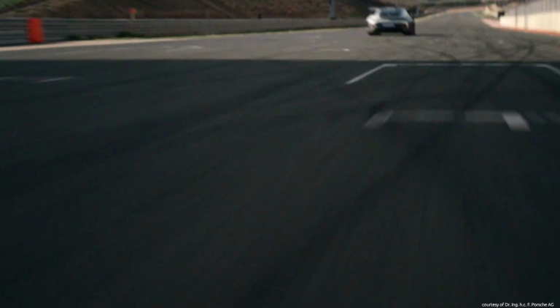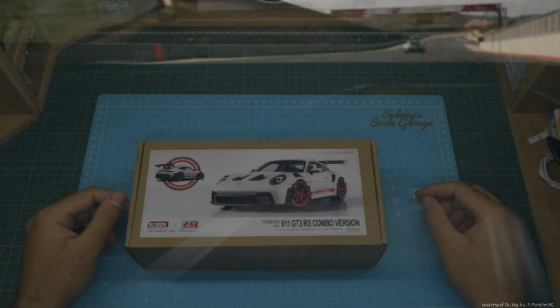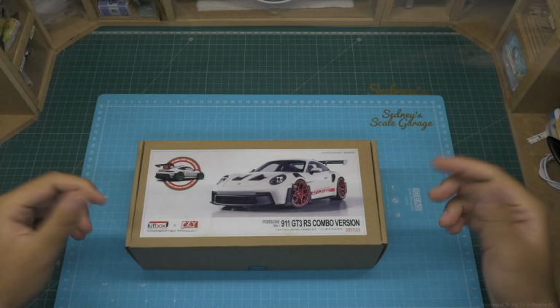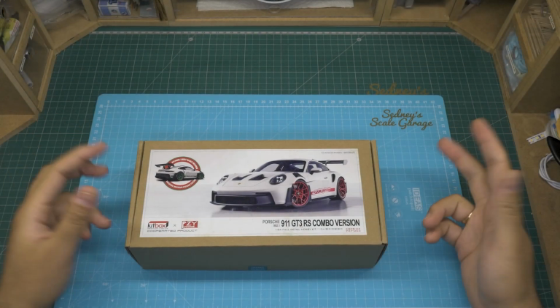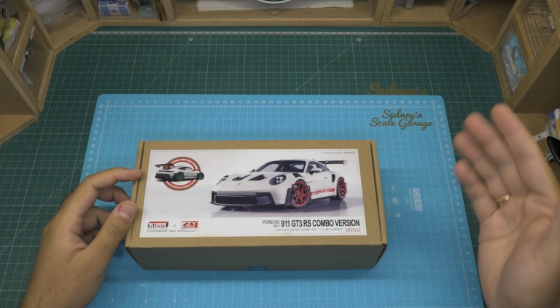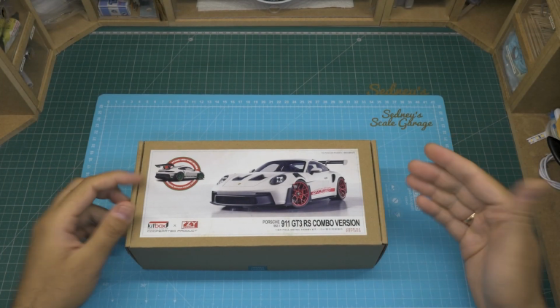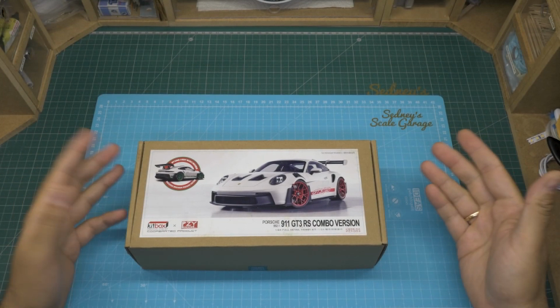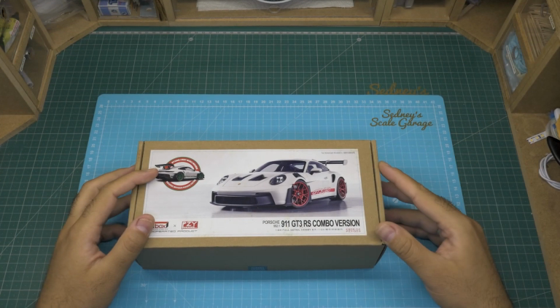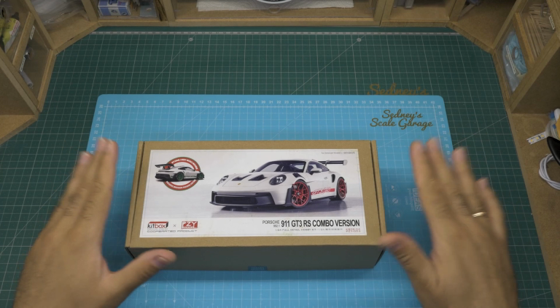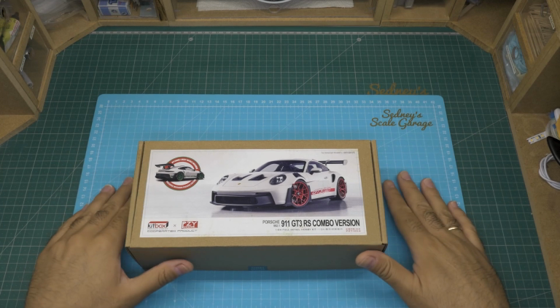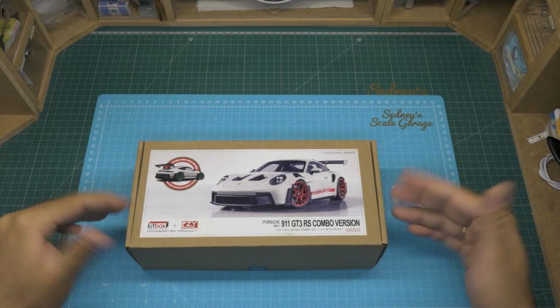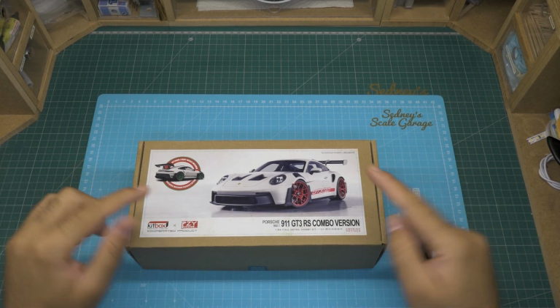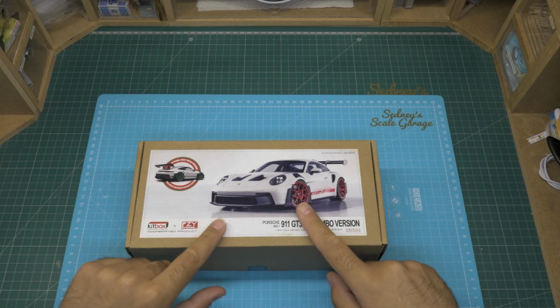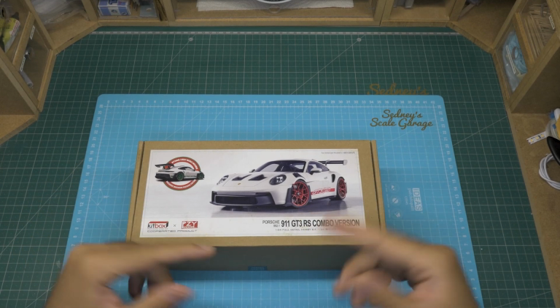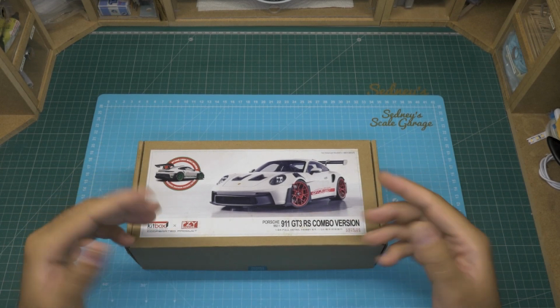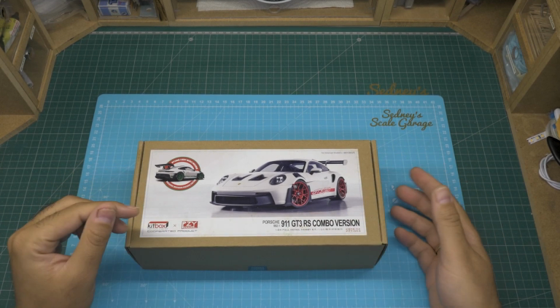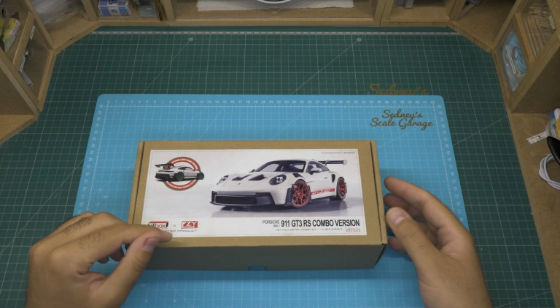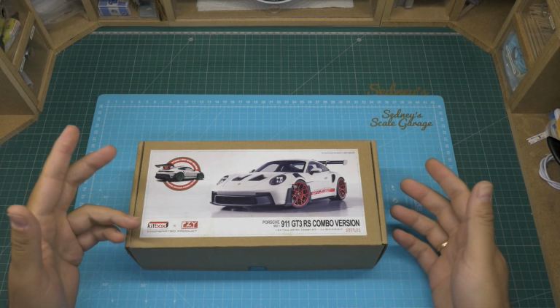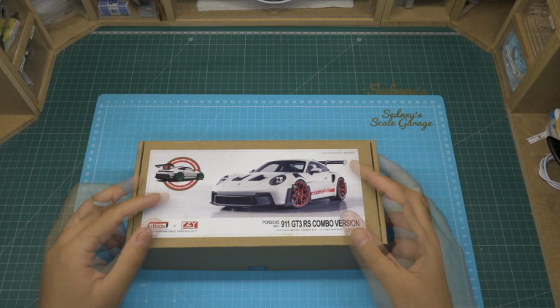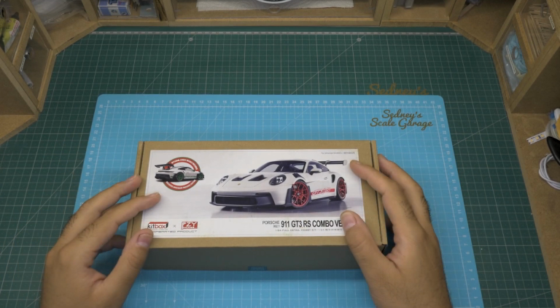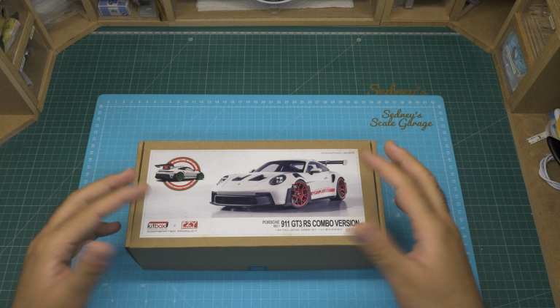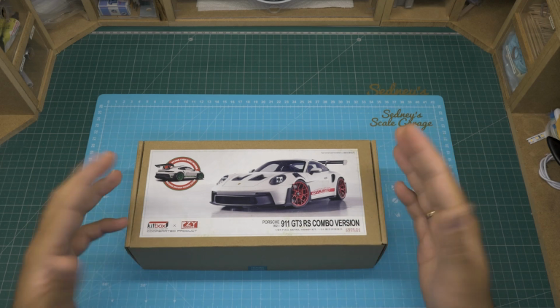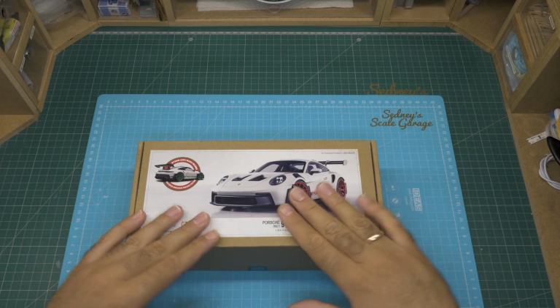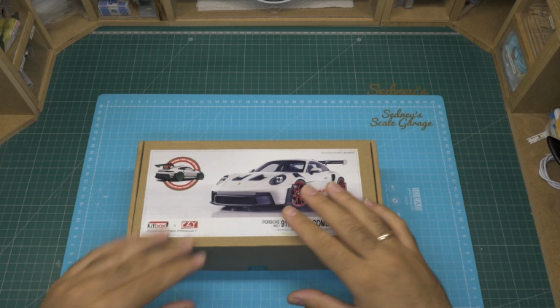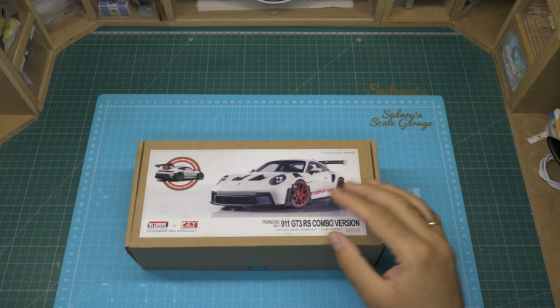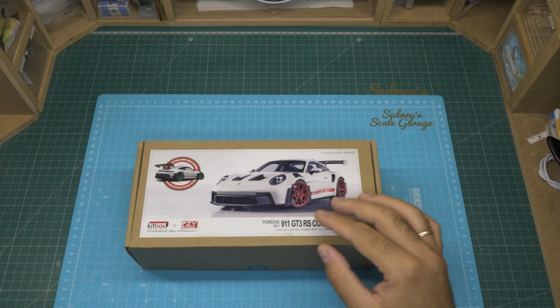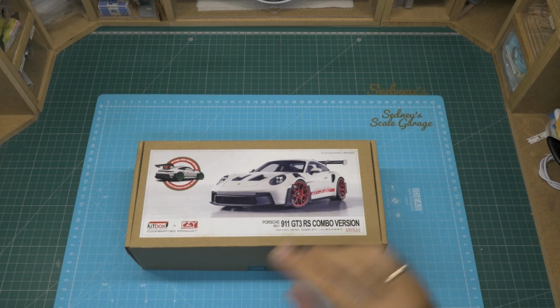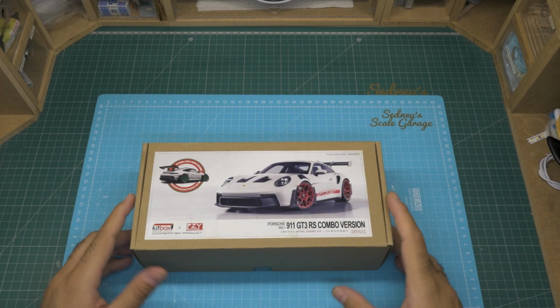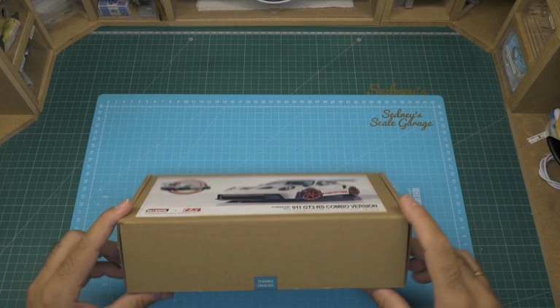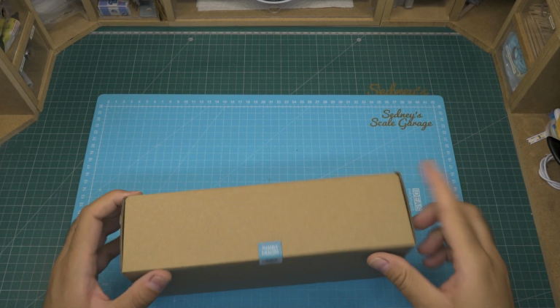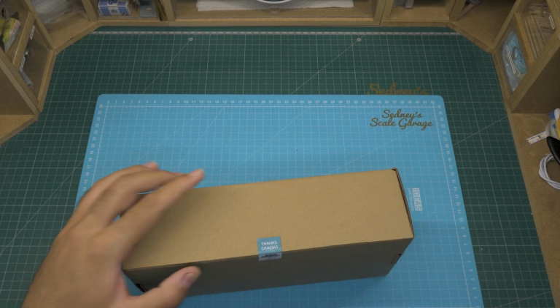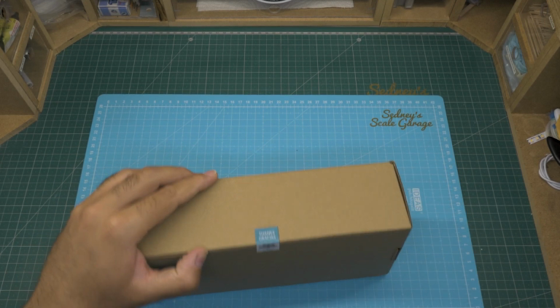Hello and welcome to a very special video at Sadness Girl Garage. Today I'm unboxing the Porsche 911 GT3 RS resin kit from PZ-Y Kitbox and I will give you some news afterwards. Let's get to it and see what's in the kit.